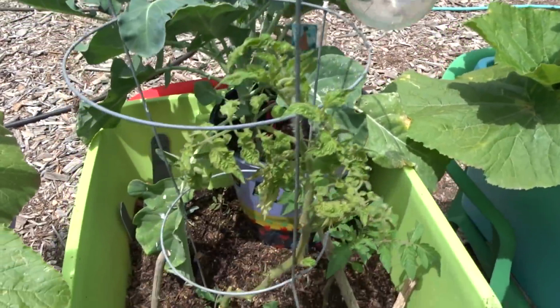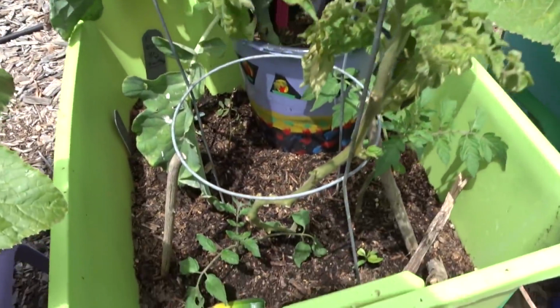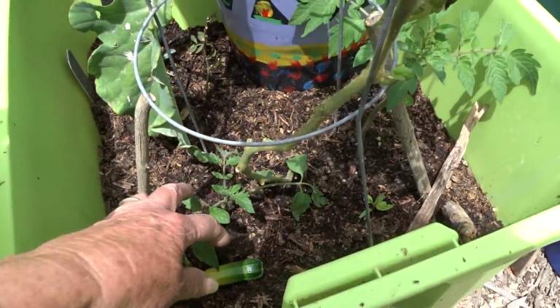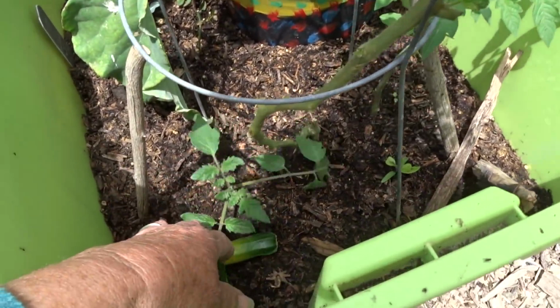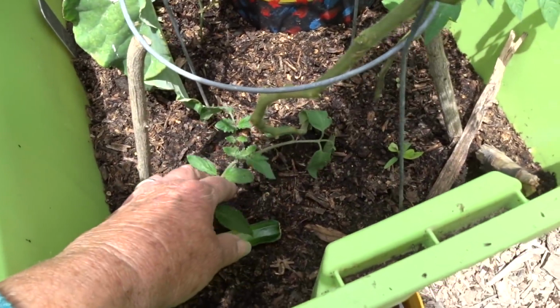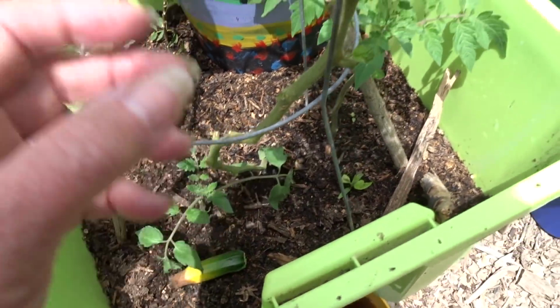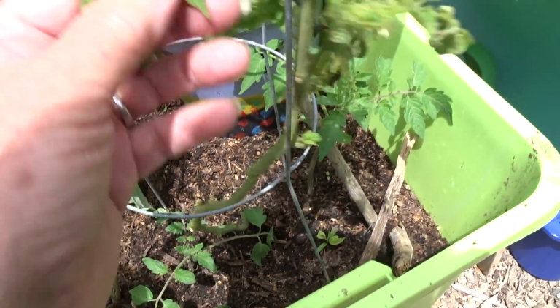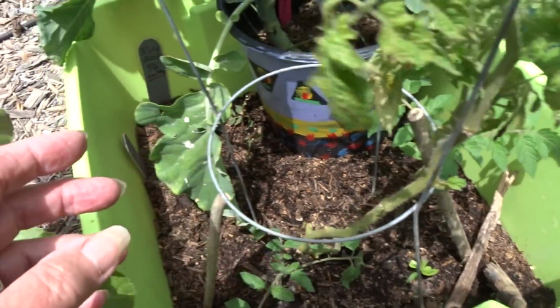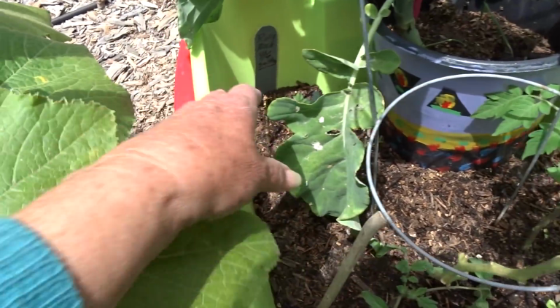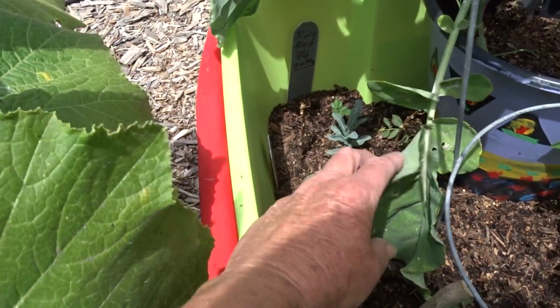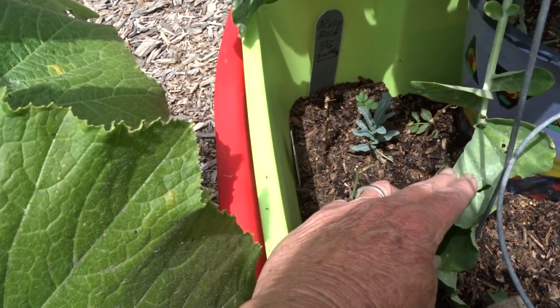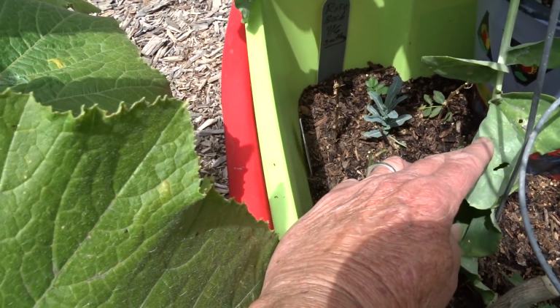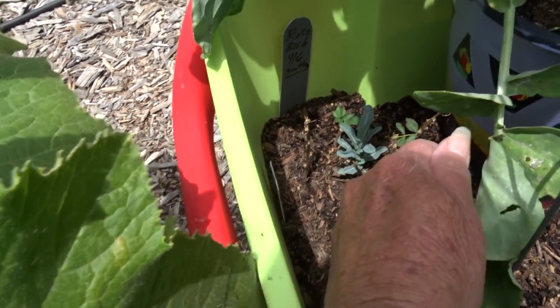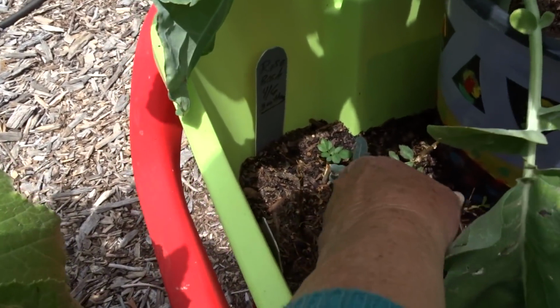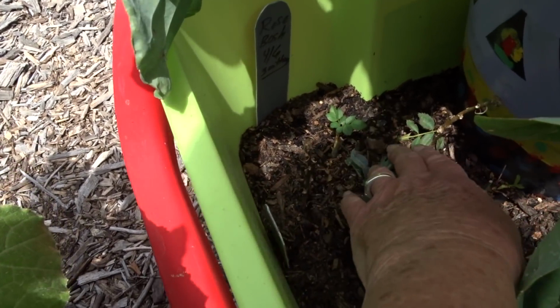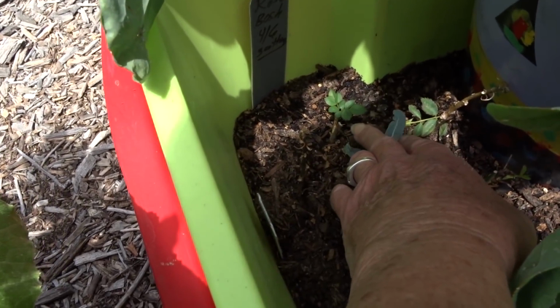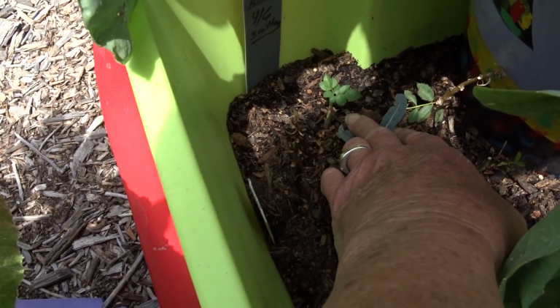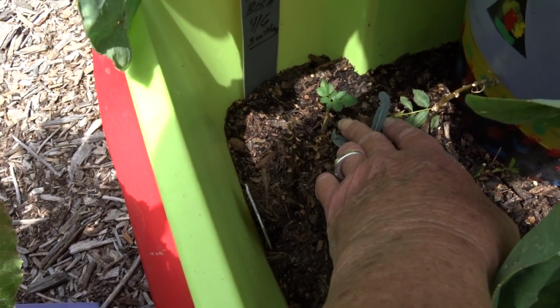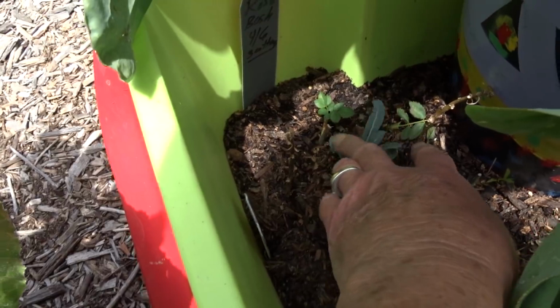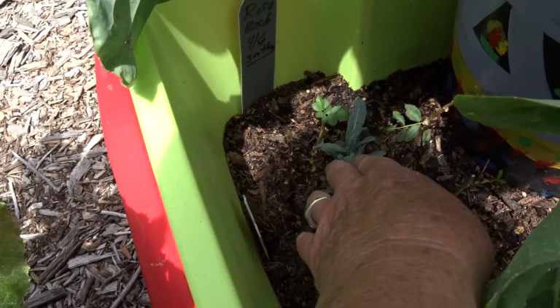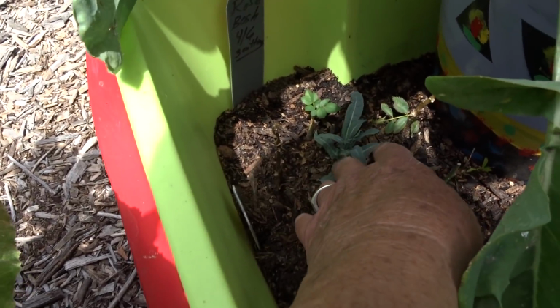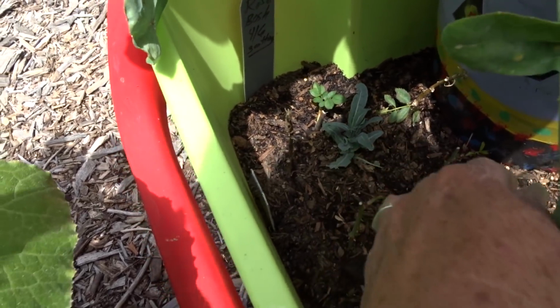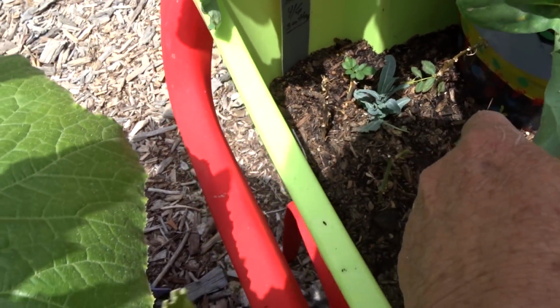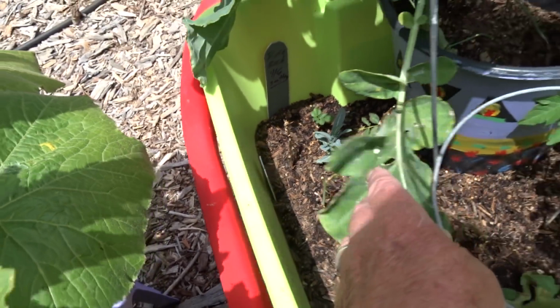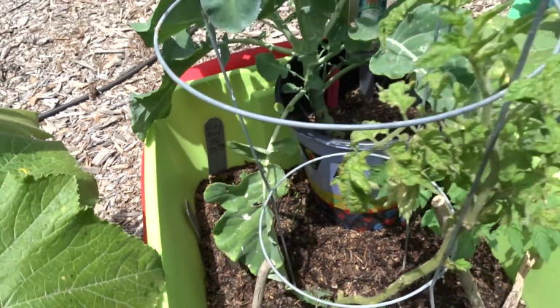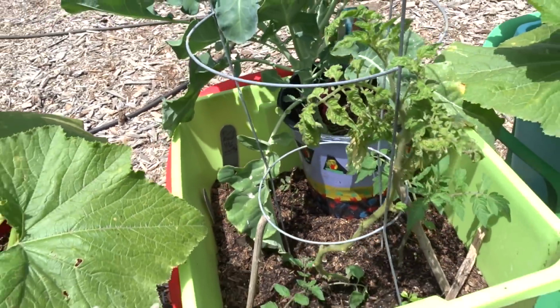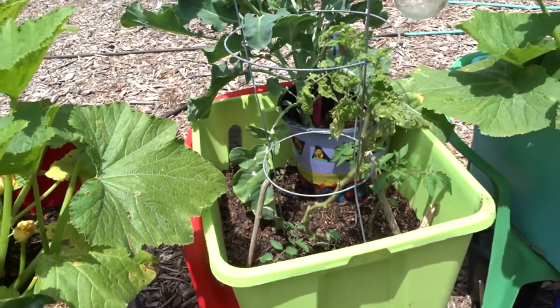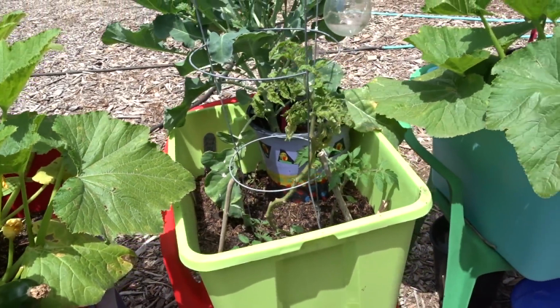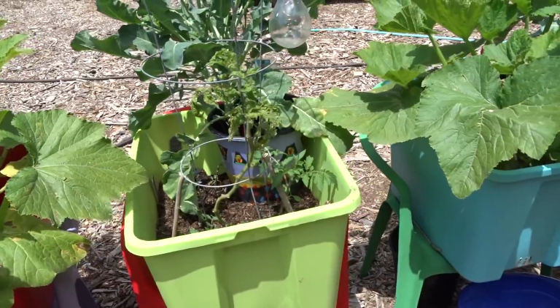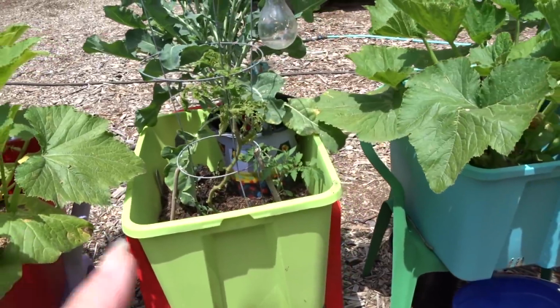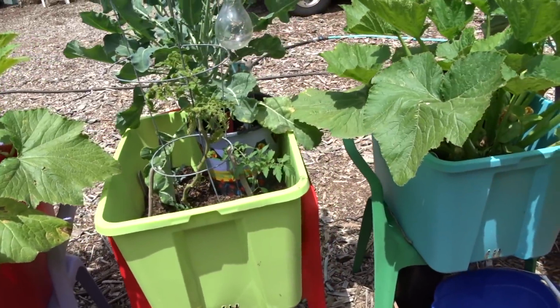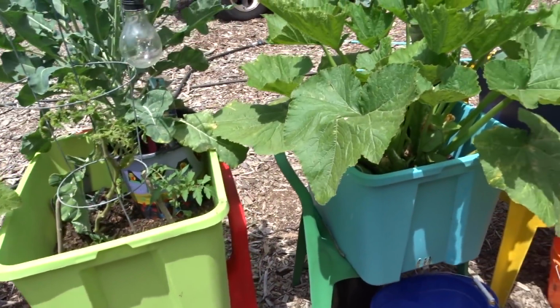In here I've got a little tomato plant and some cuttings — rose bush cuttings. Look at that: roses. This is a dinosaur kale. I'm sticking the cuttings in here so if they take I can move them, and some of them are taking.